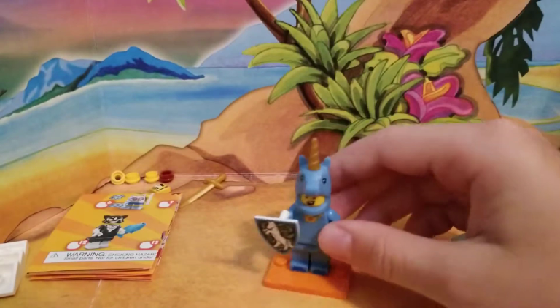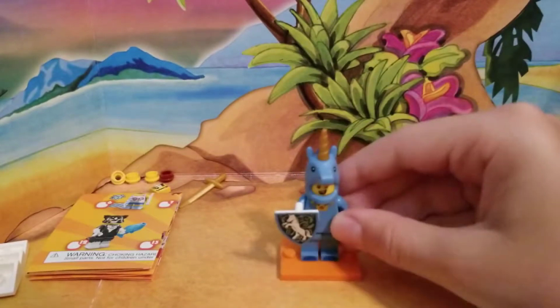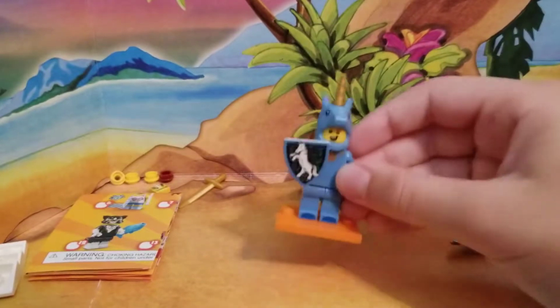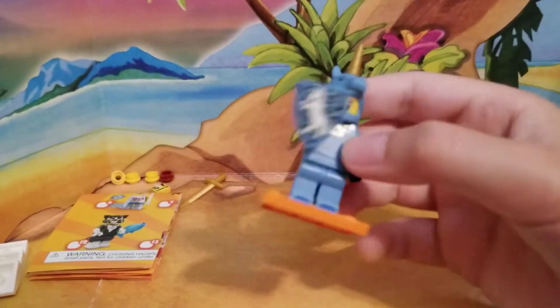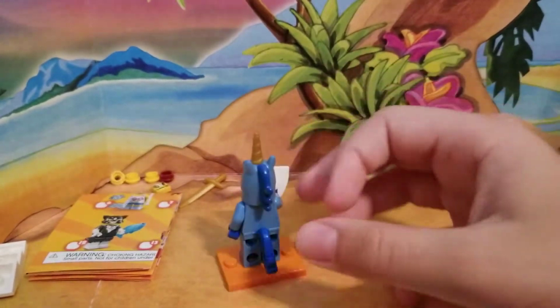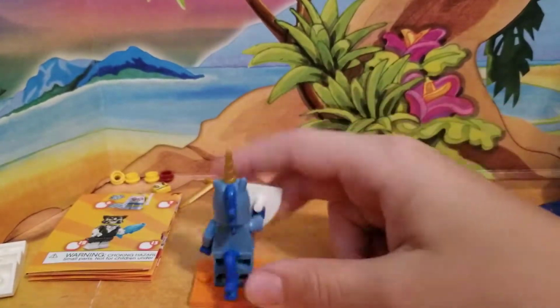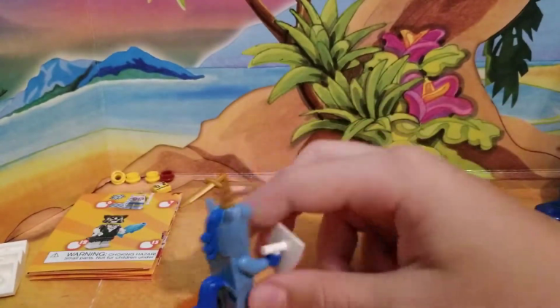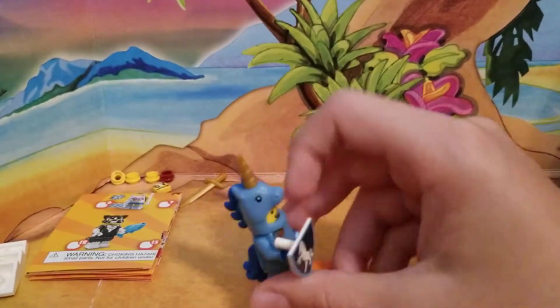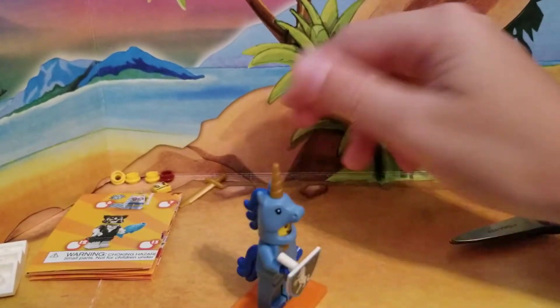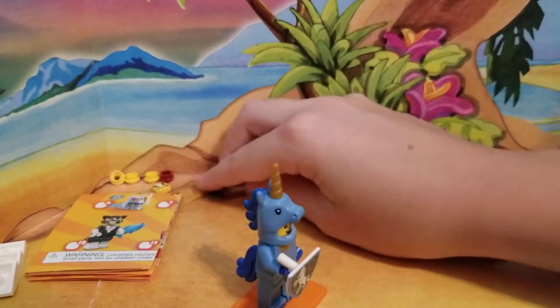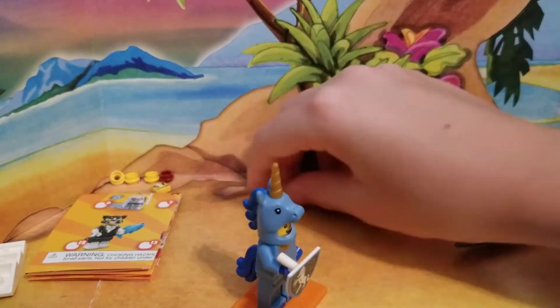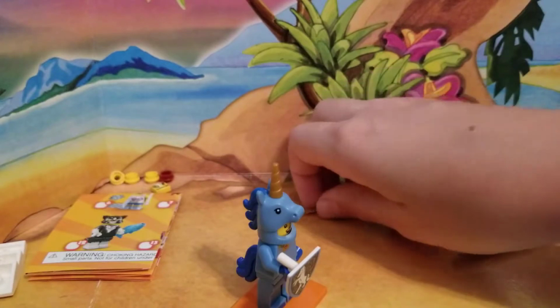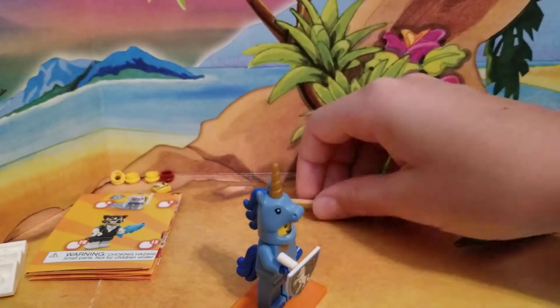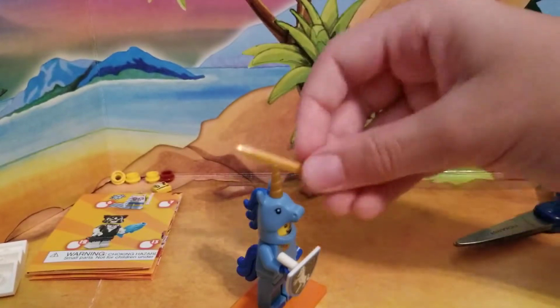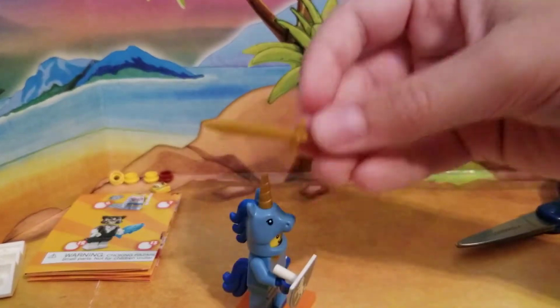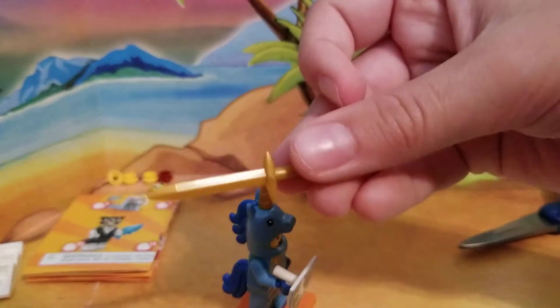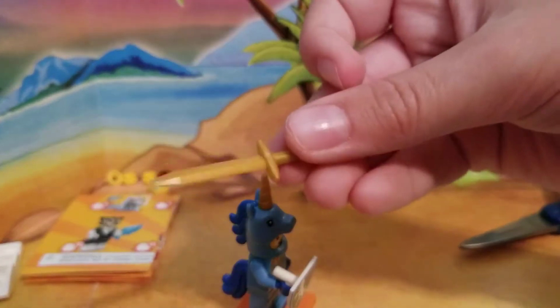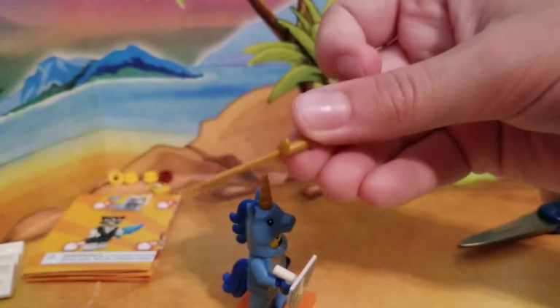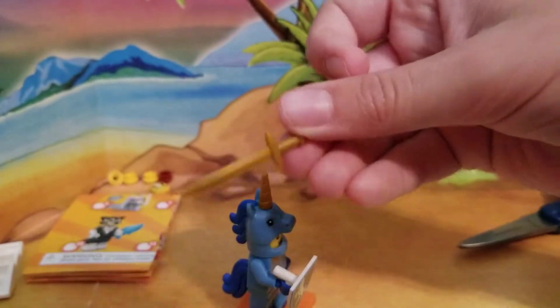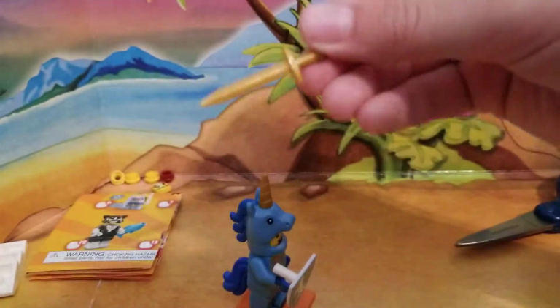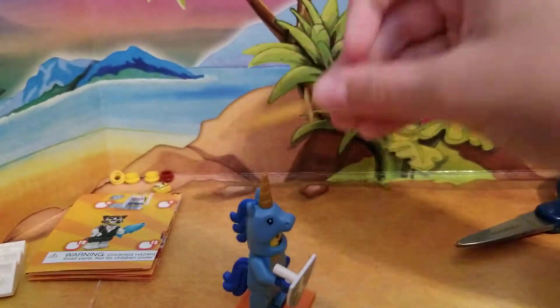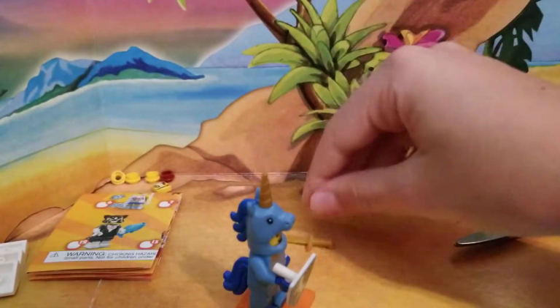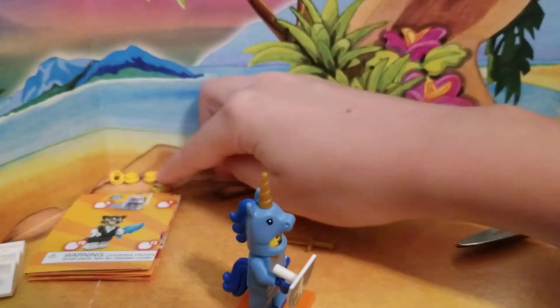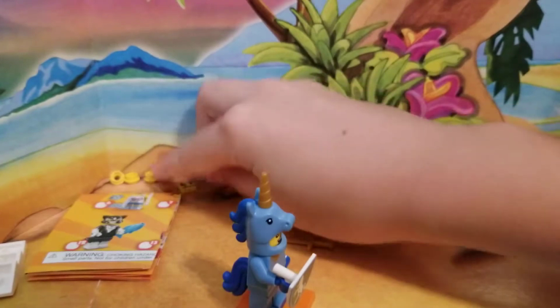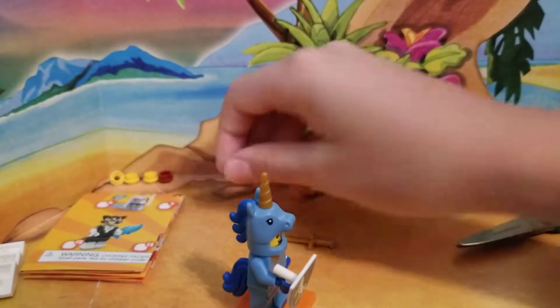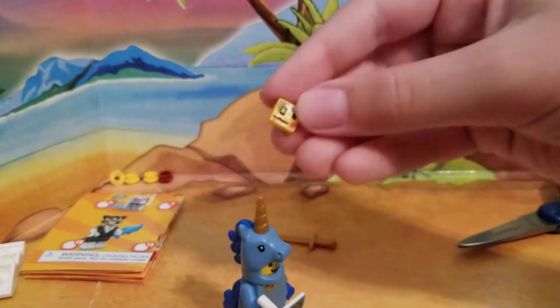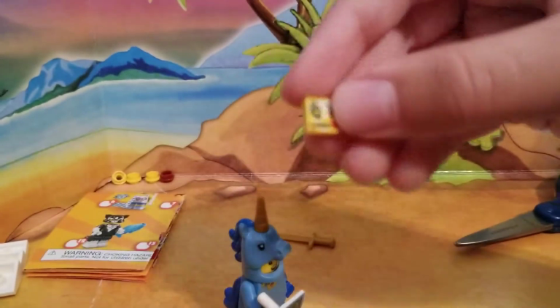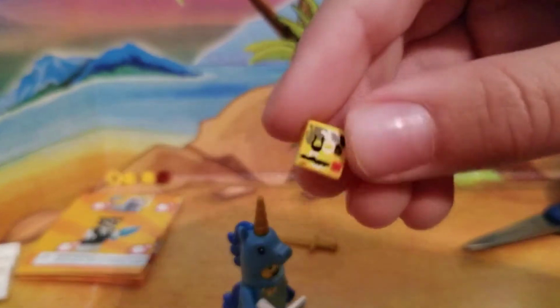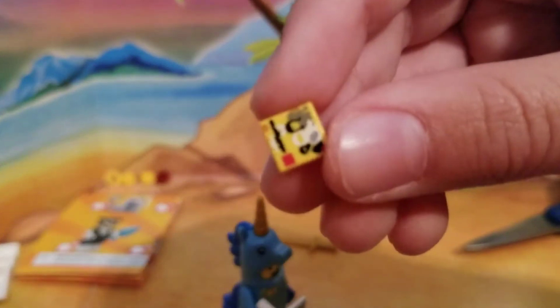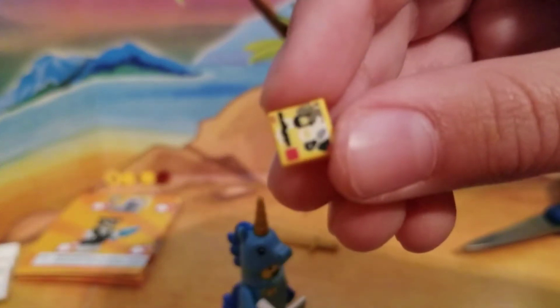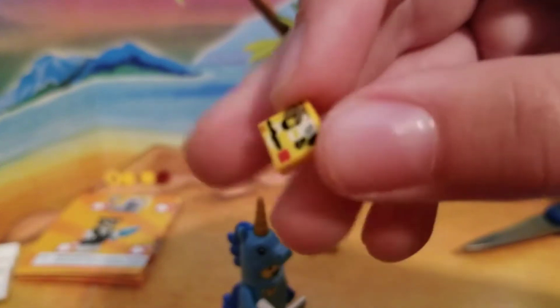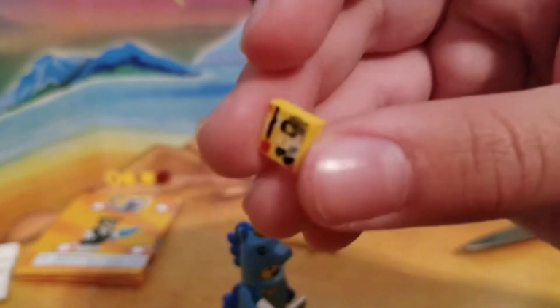So anyway, this was definitely a really cool and so worth it. And best part, he comes with a nice sword right here. And he also comes with this little birthday invitation right here.